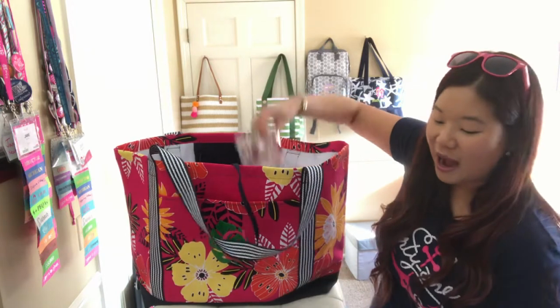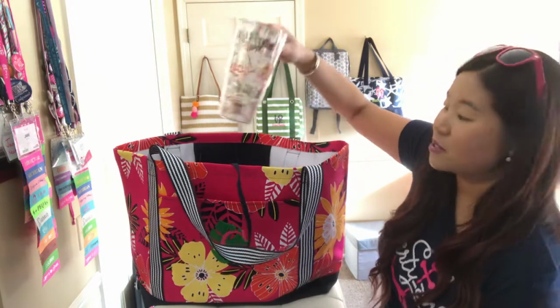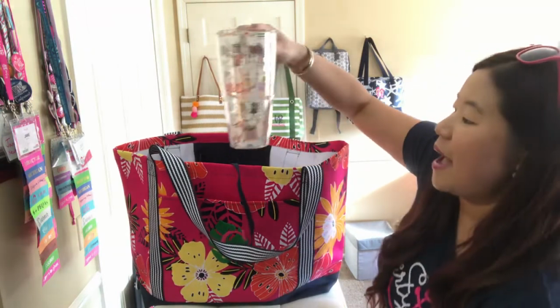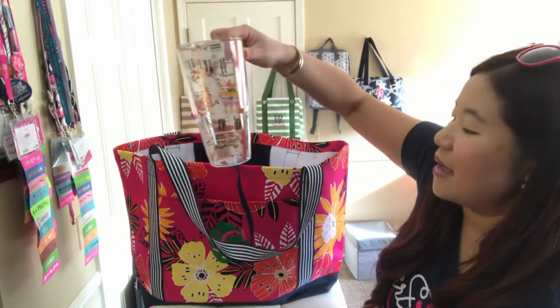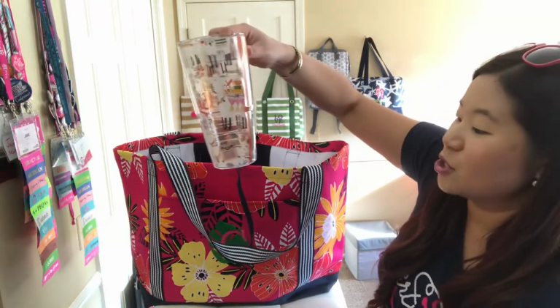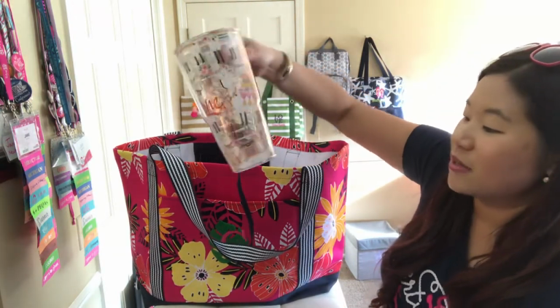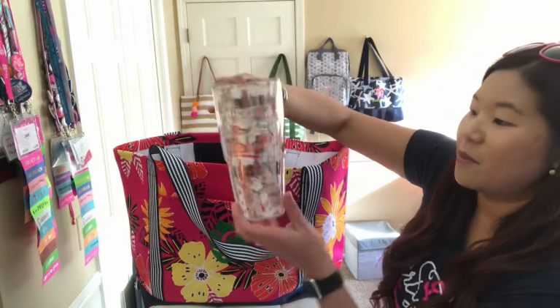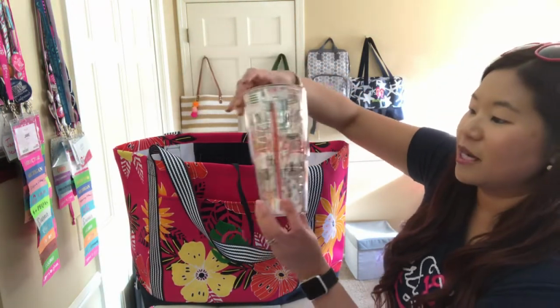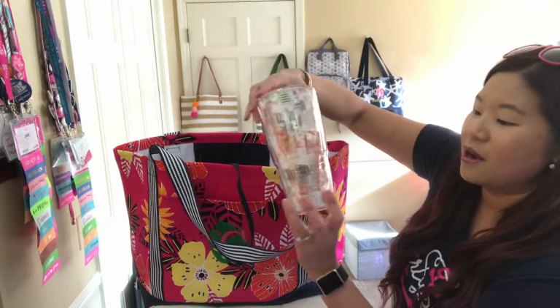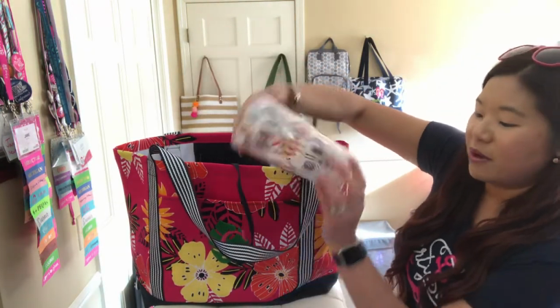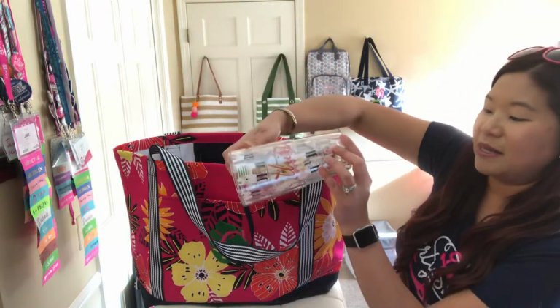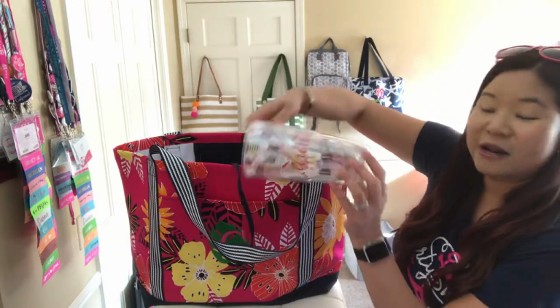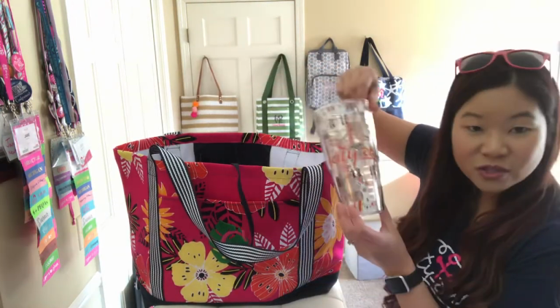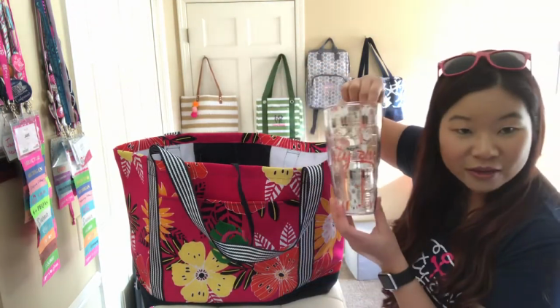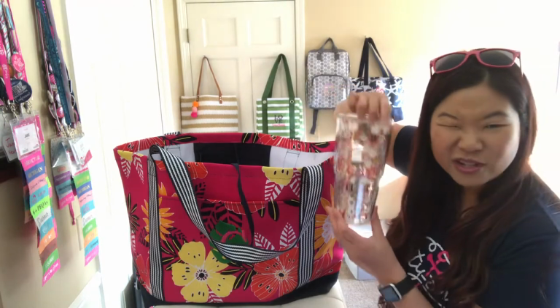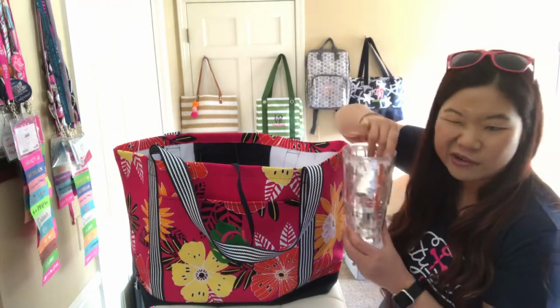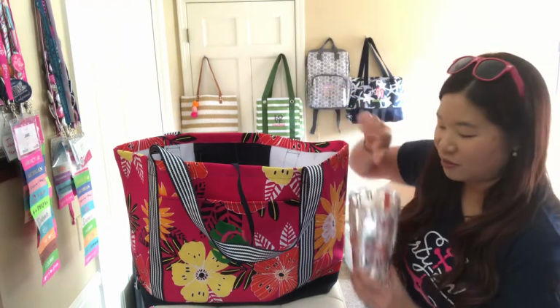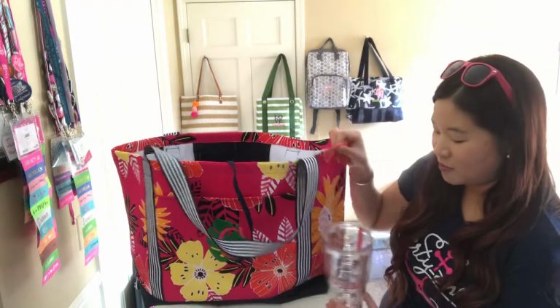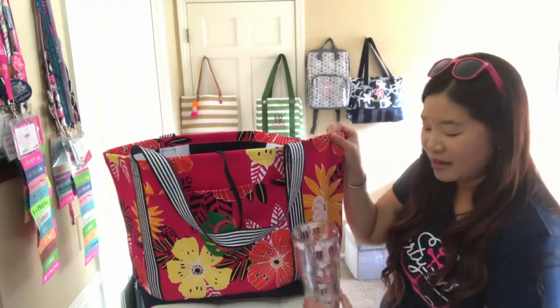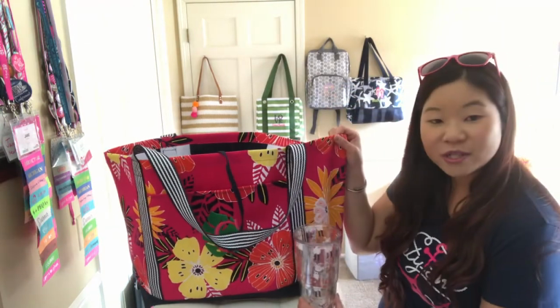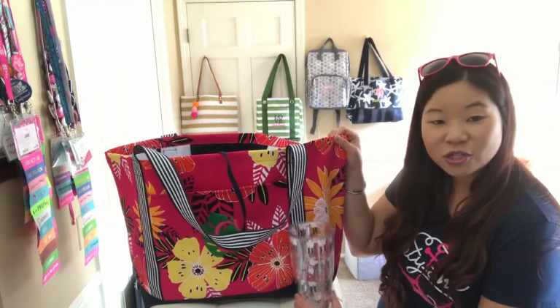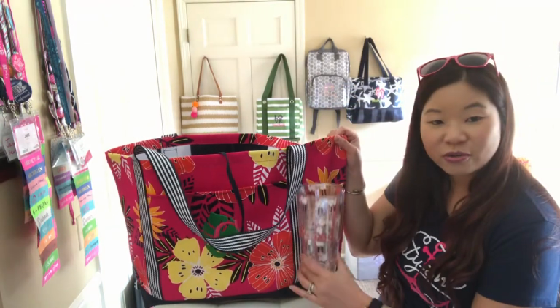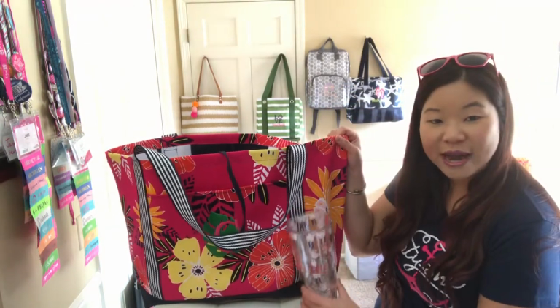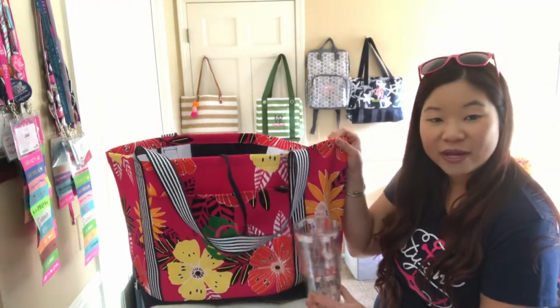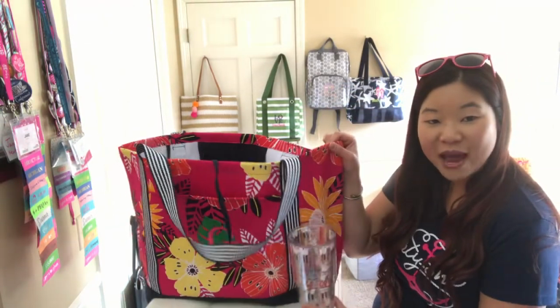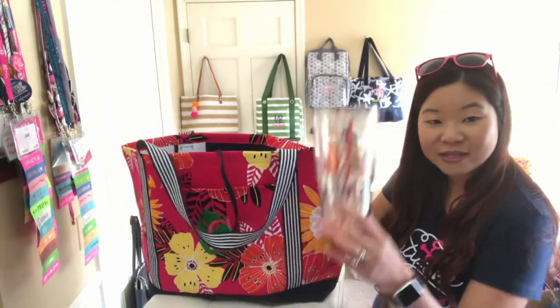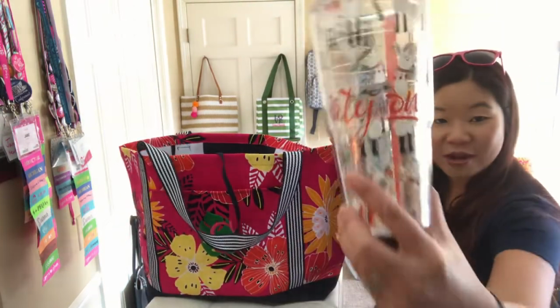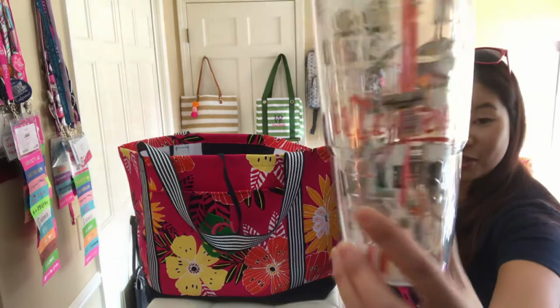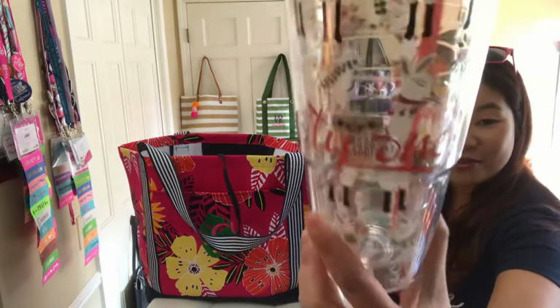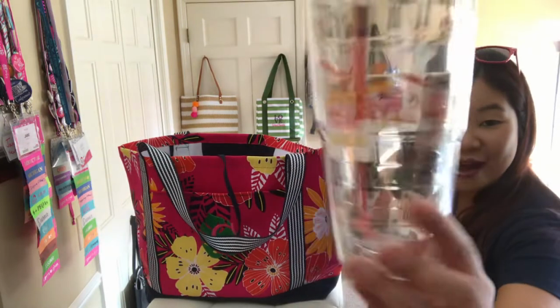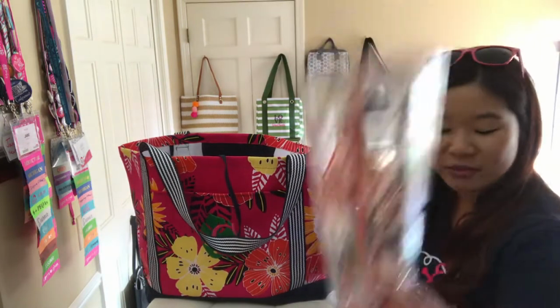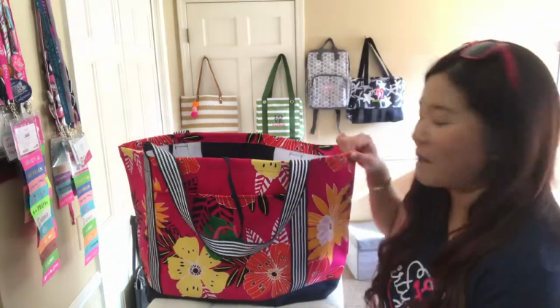I also have a Tervis Tumbler here, one of the big sizes — I want to say 32 oz. Just to show you again how big the bag is compared to that. How adorable is that llama print?